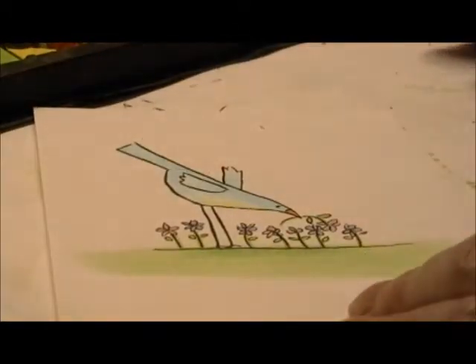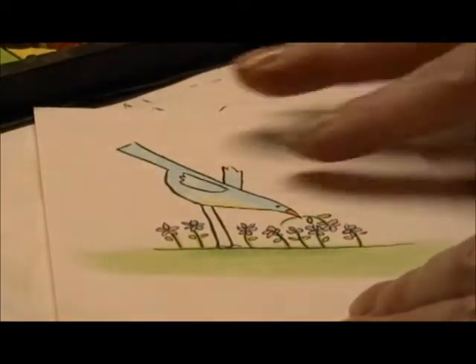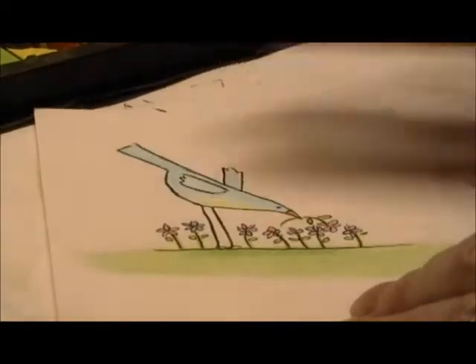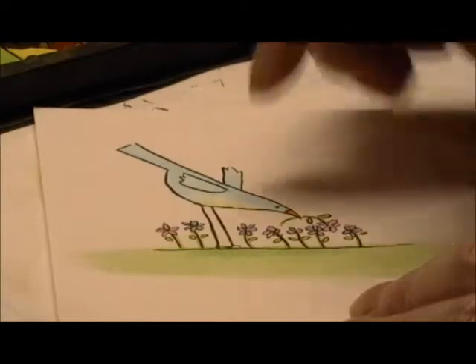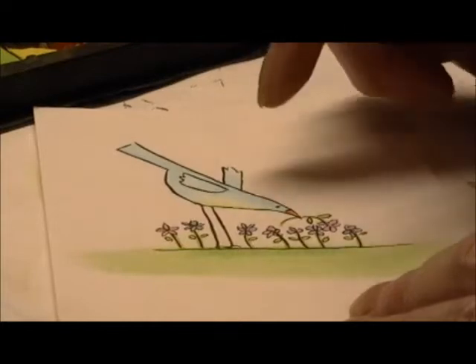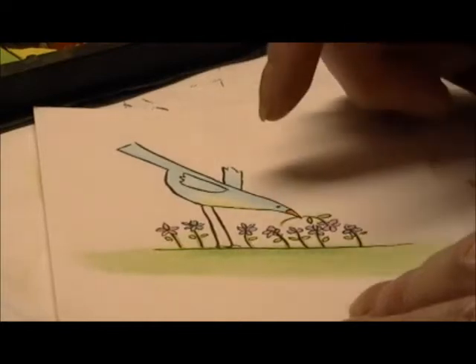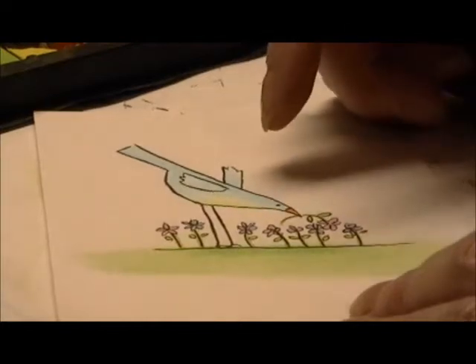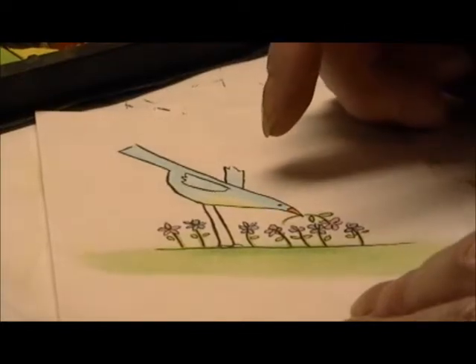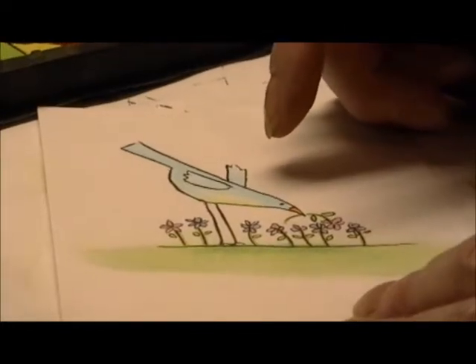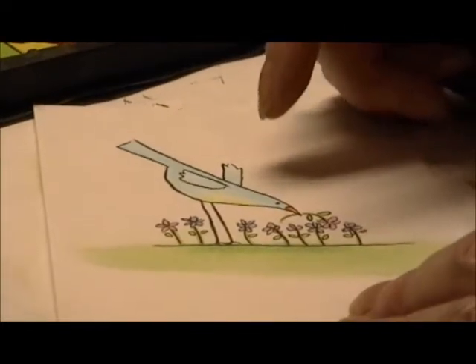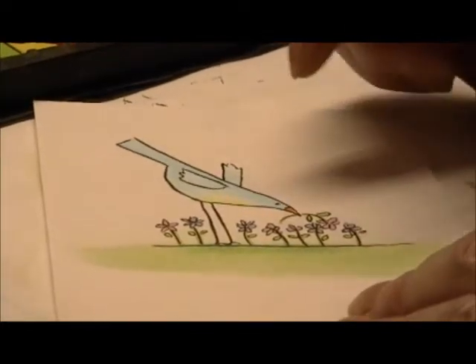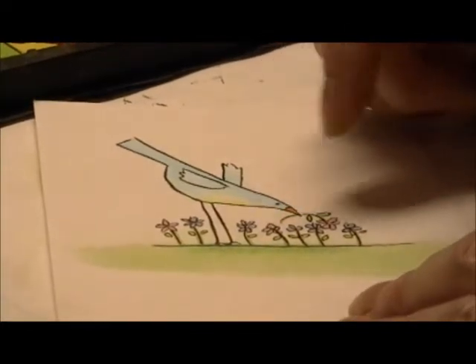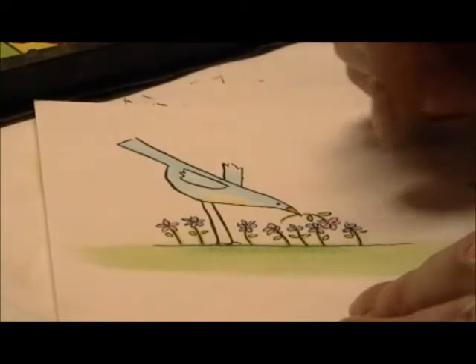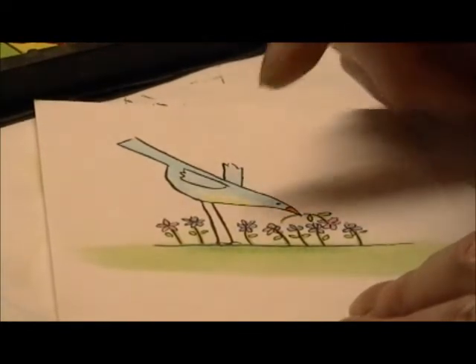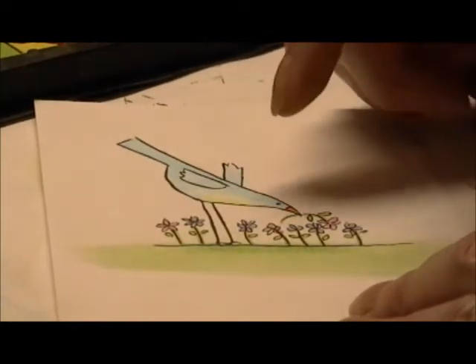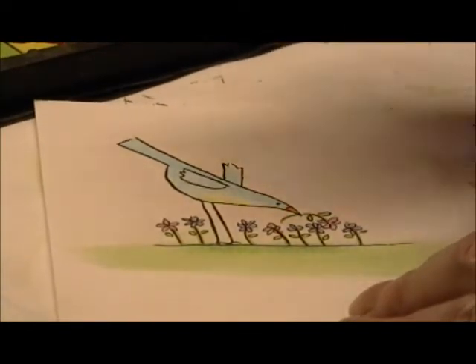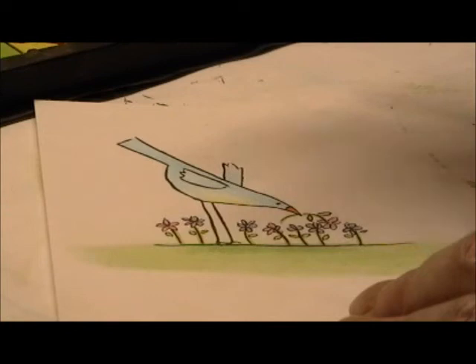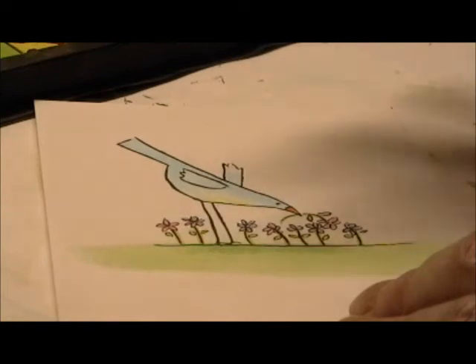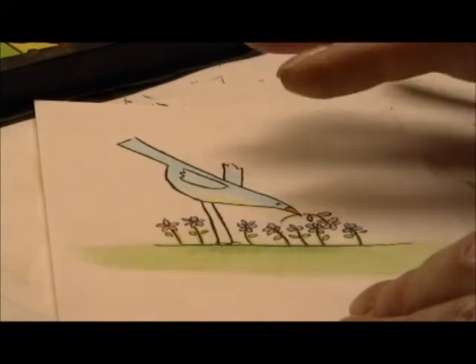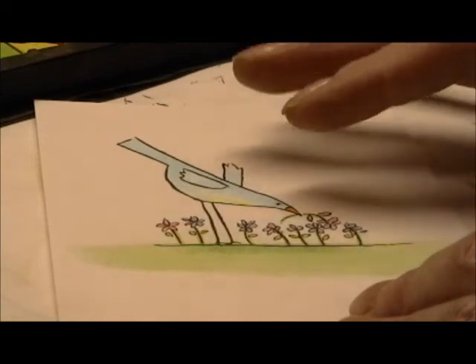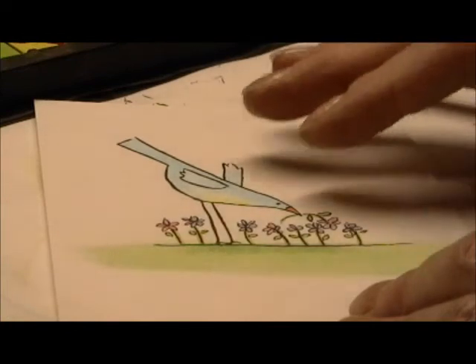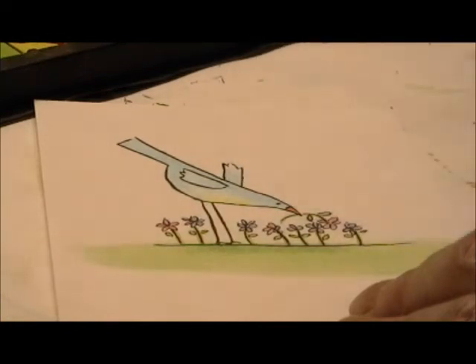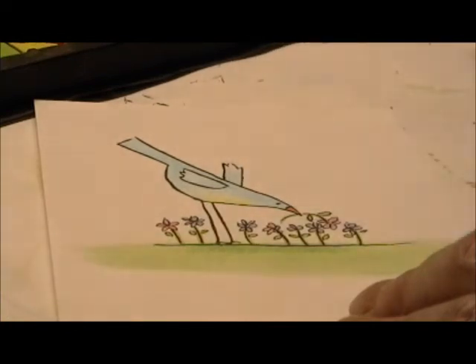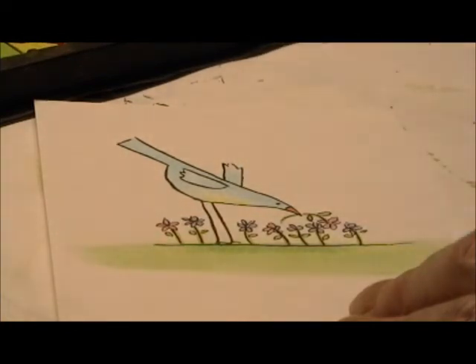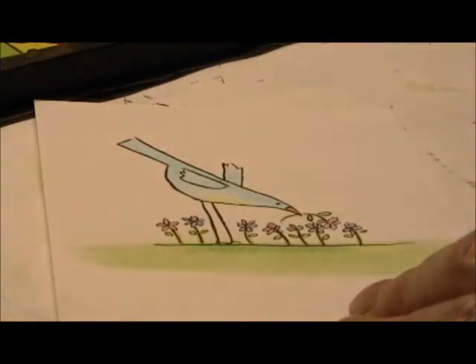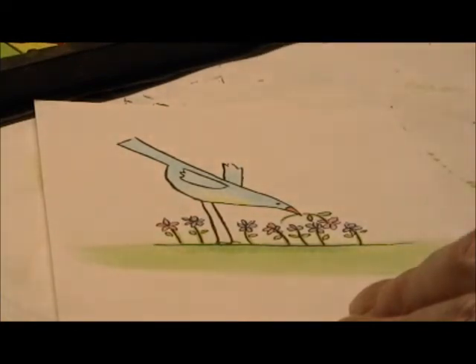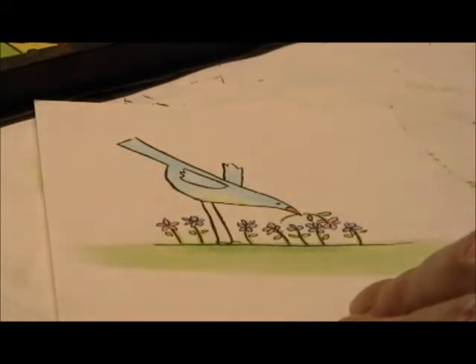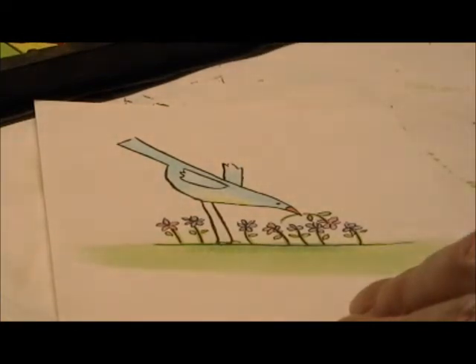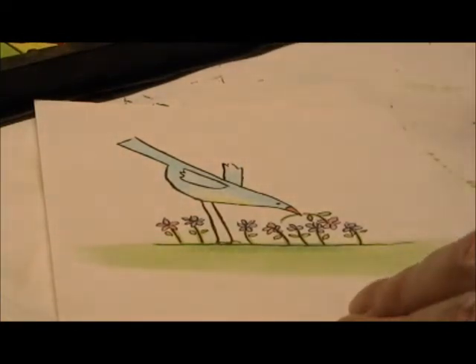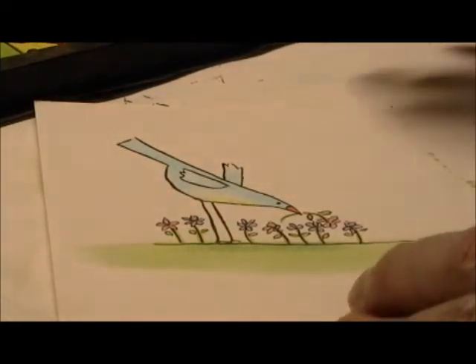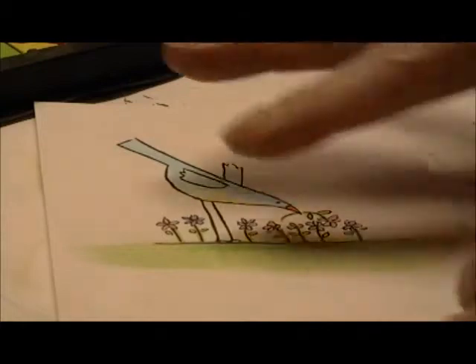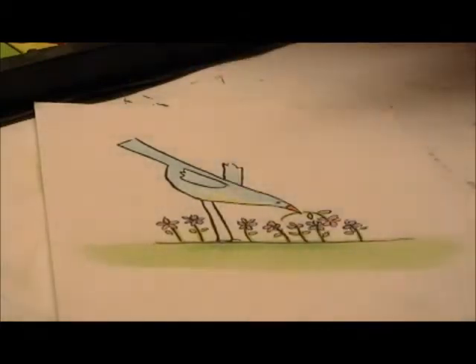Of course, if you've colored your image with colored pencils, you want to be careful not to erase that unless you've set it with a fixative spray first.